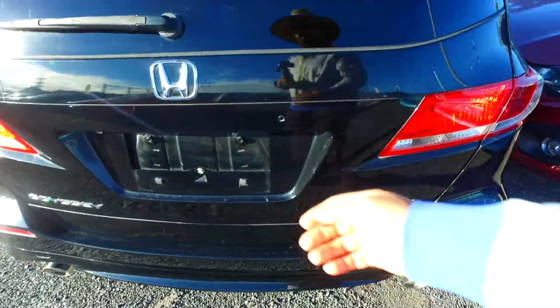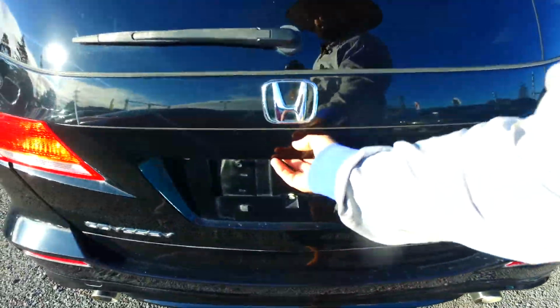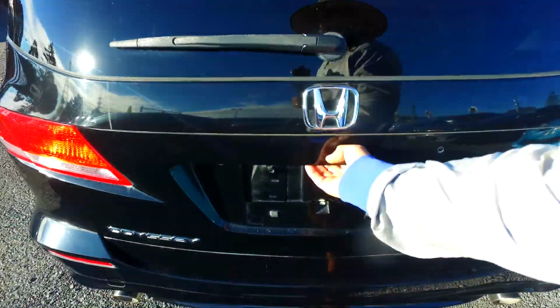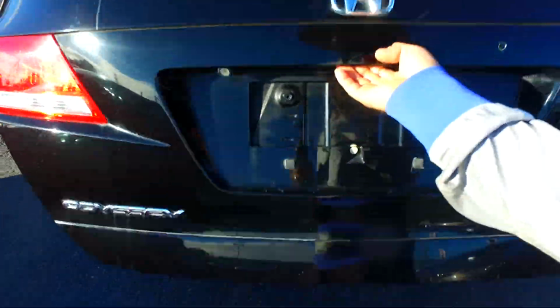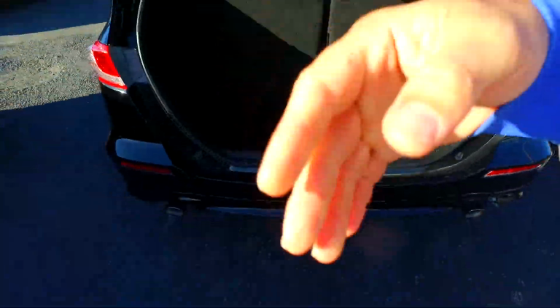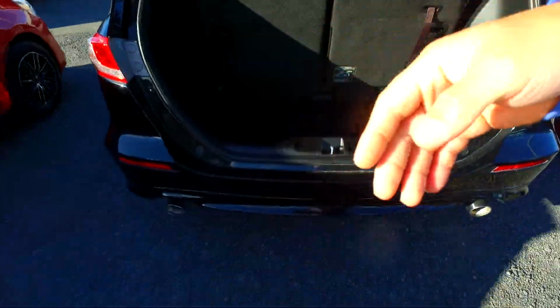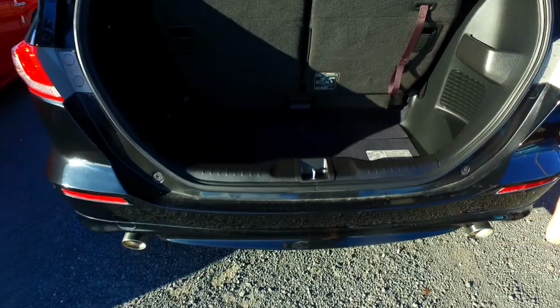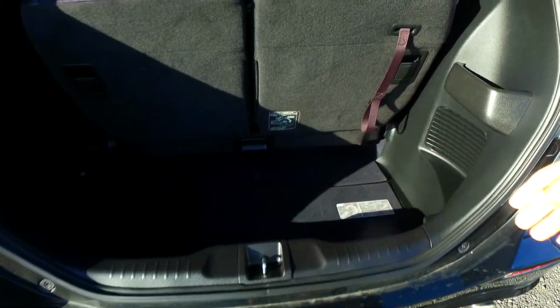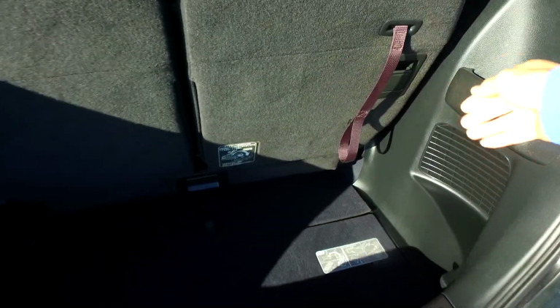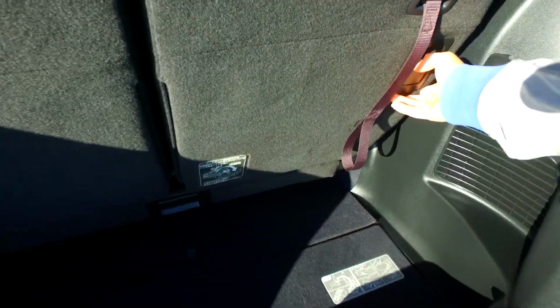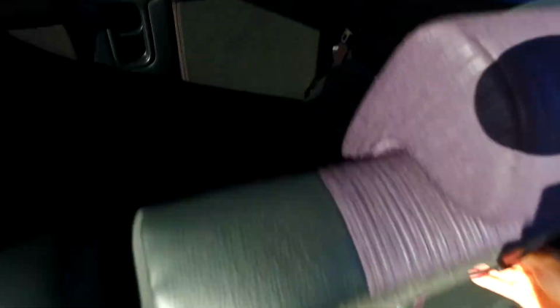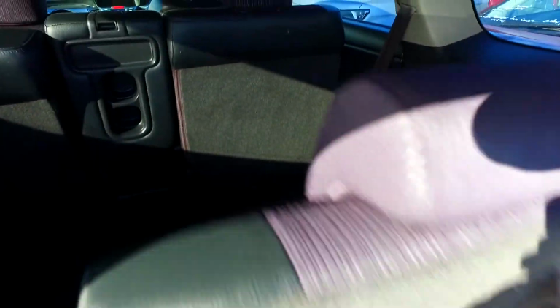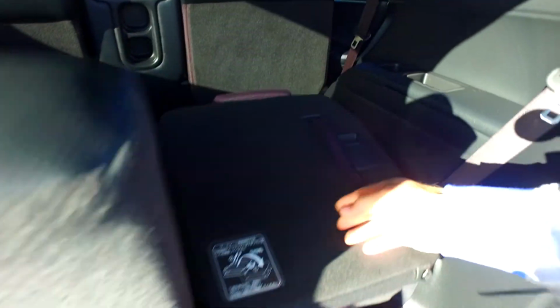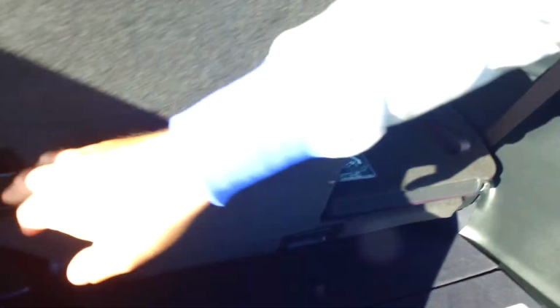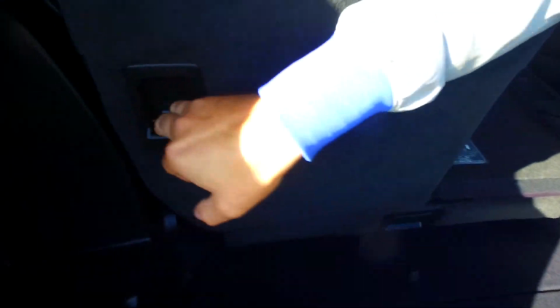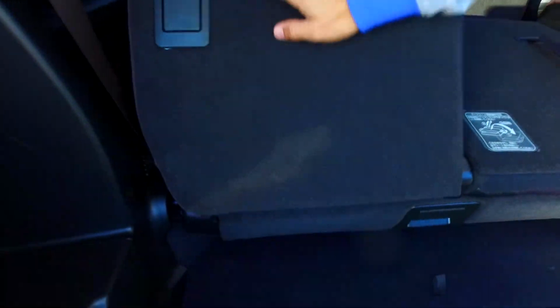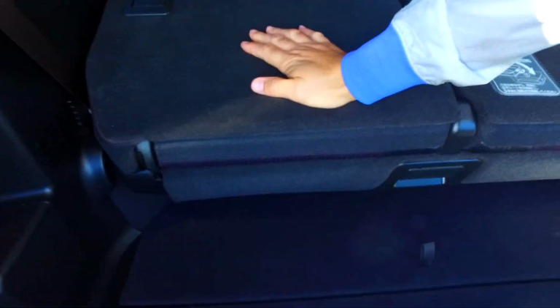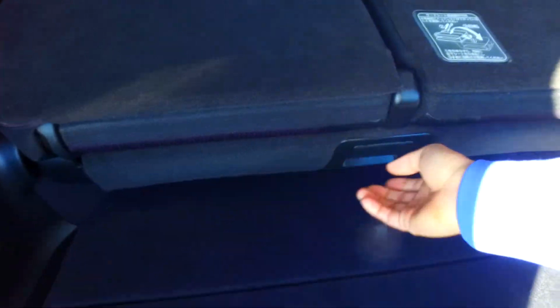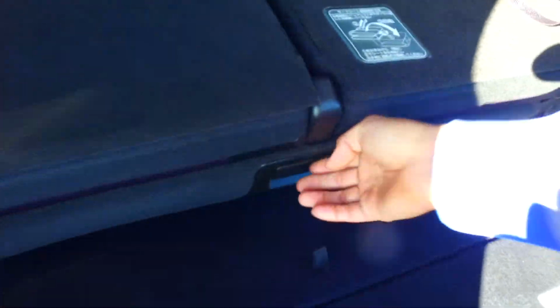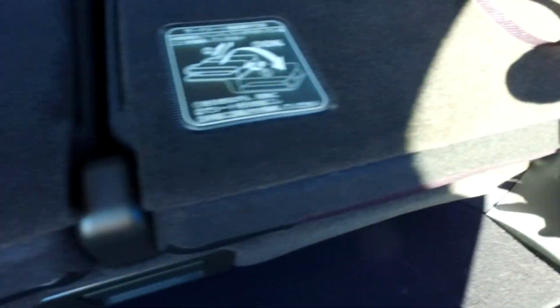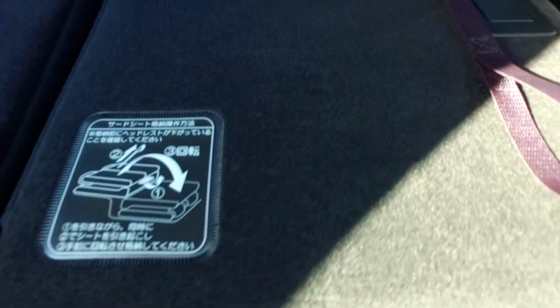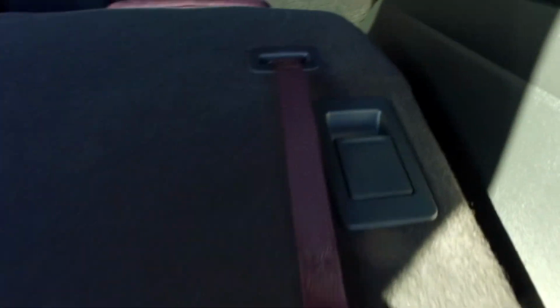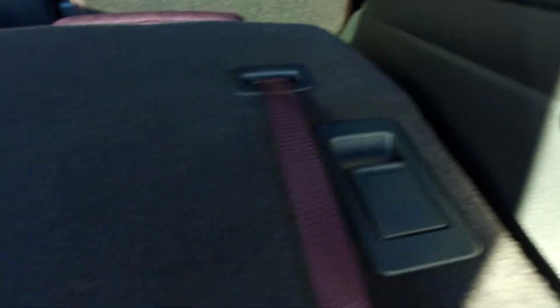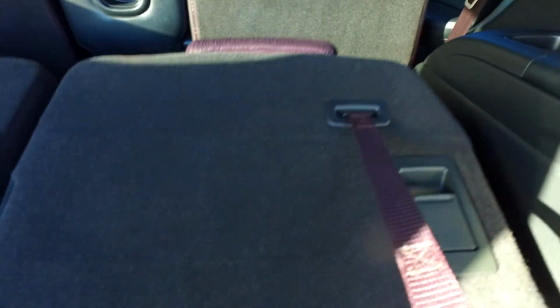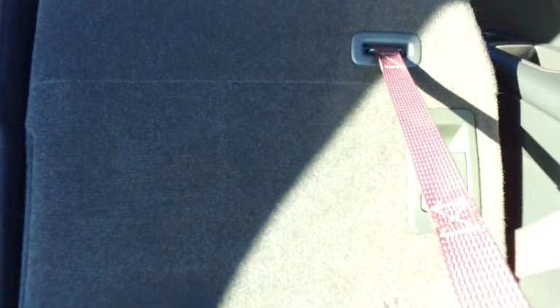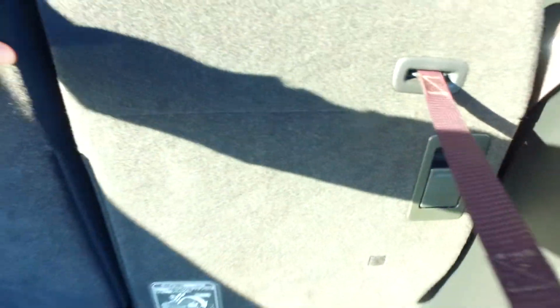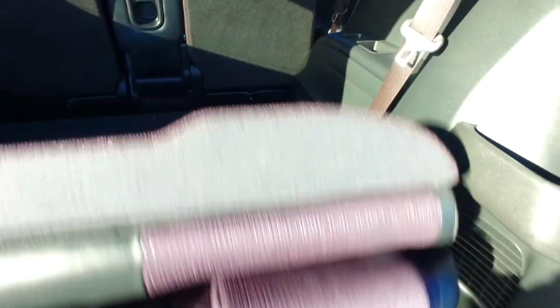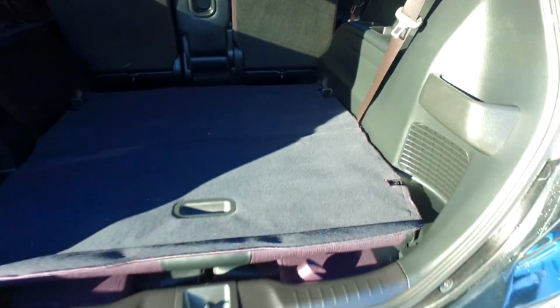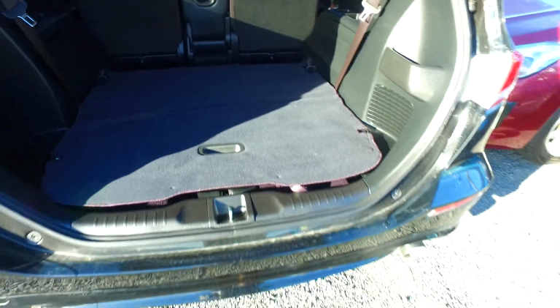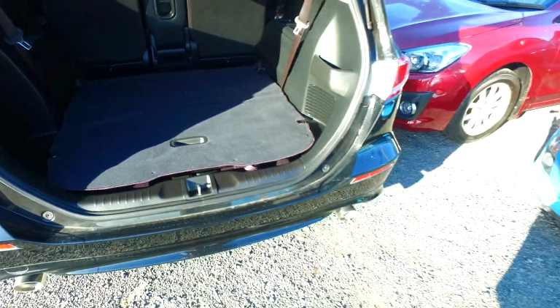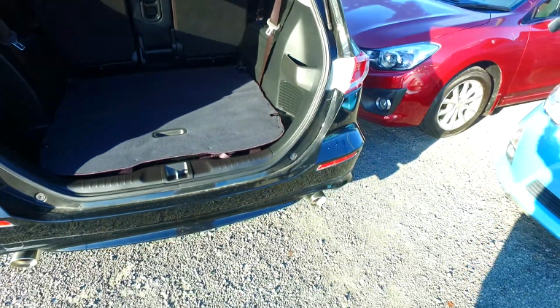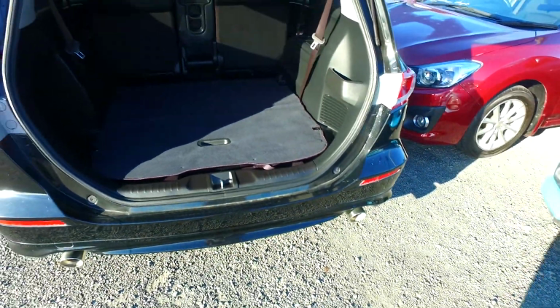The back seats in these things fold down completely flat. I'll do that quickly here for you — fold that one down, fold that one down, and then pull that and that — look at this, tons of space.